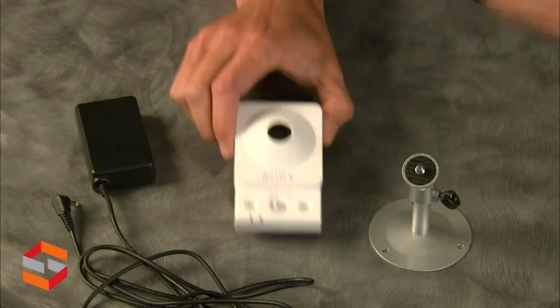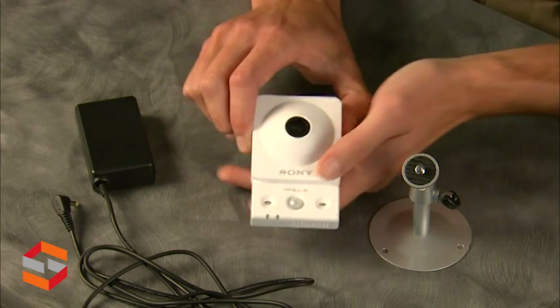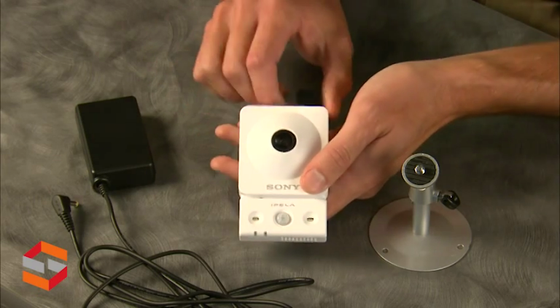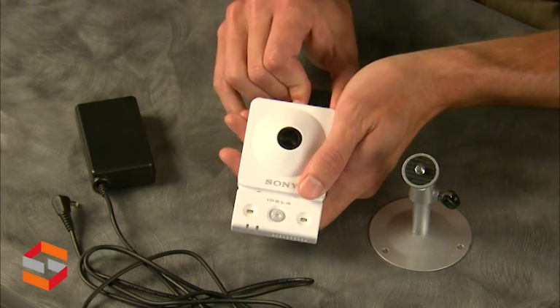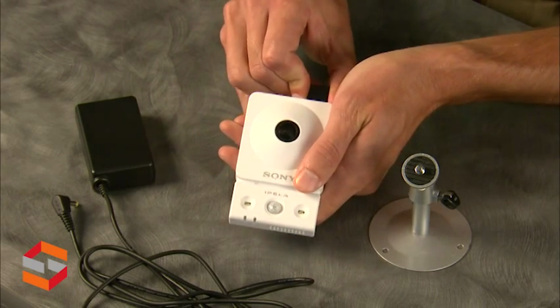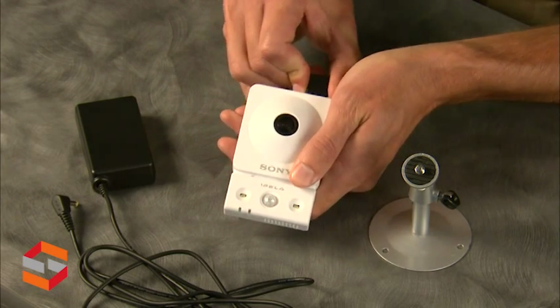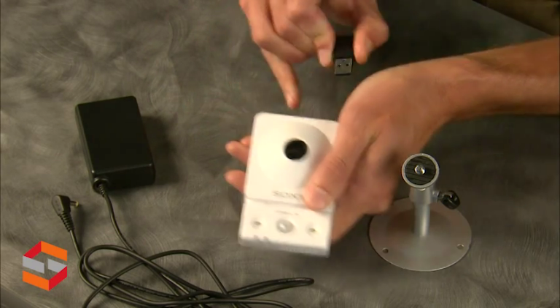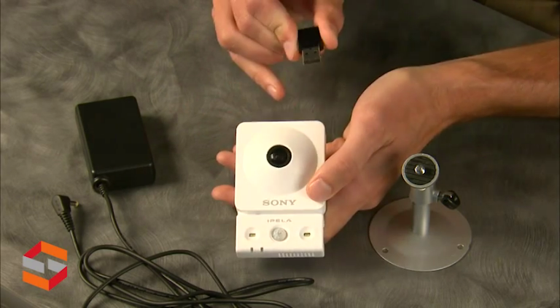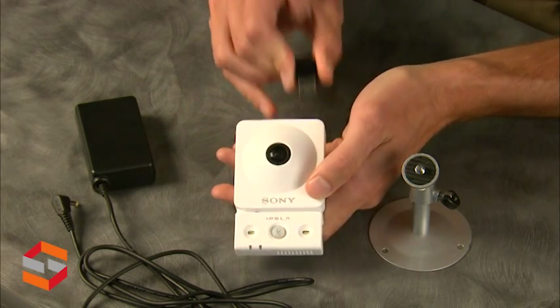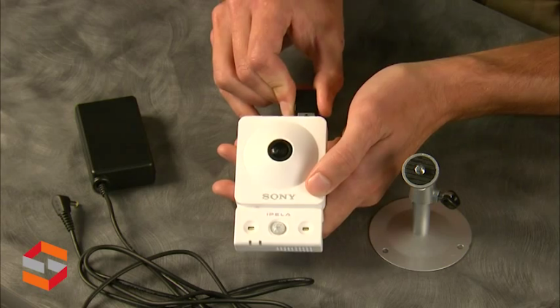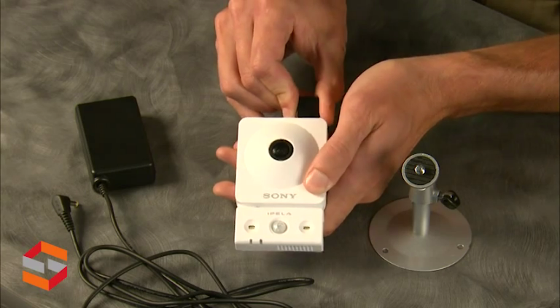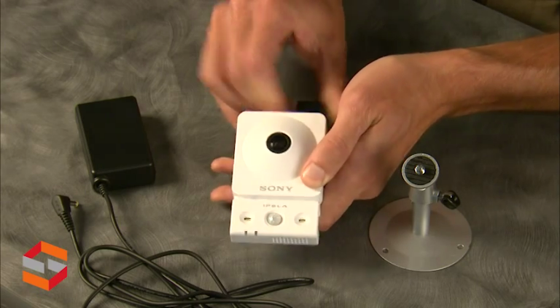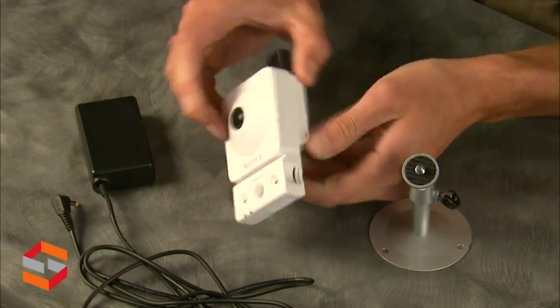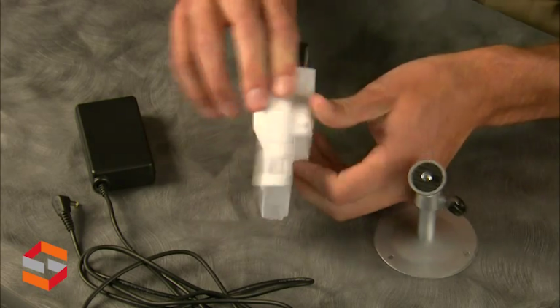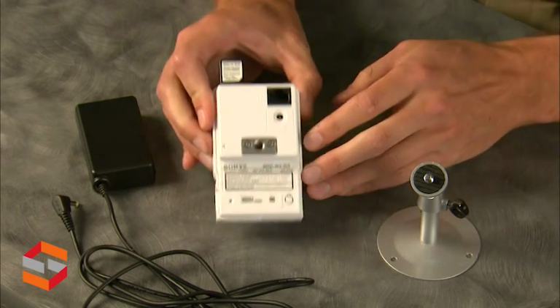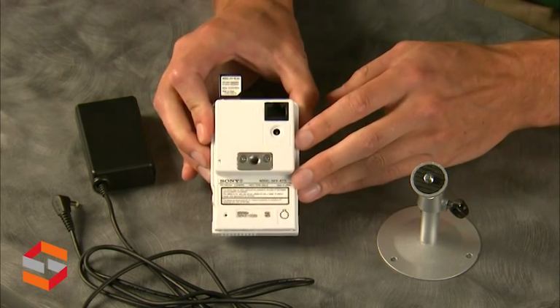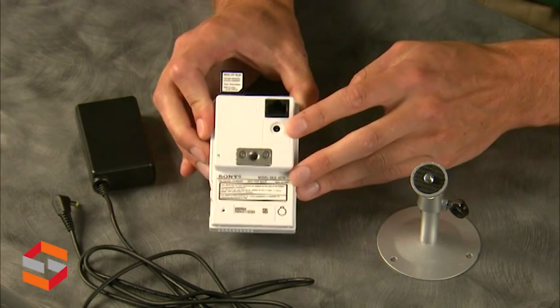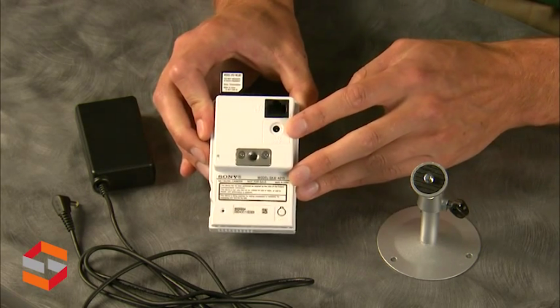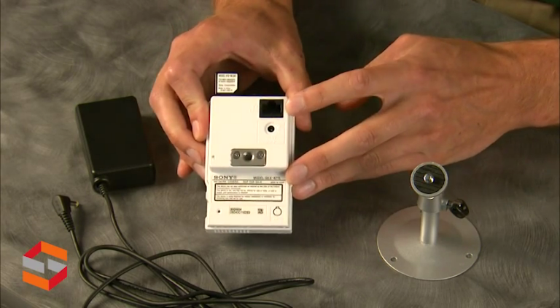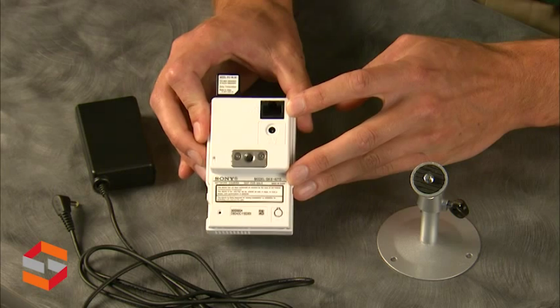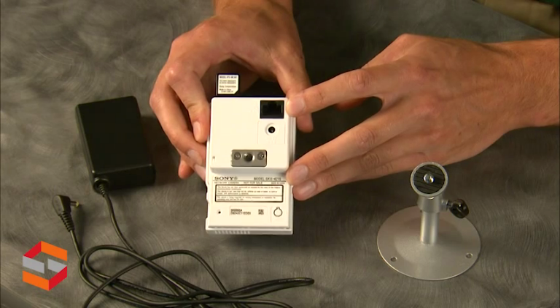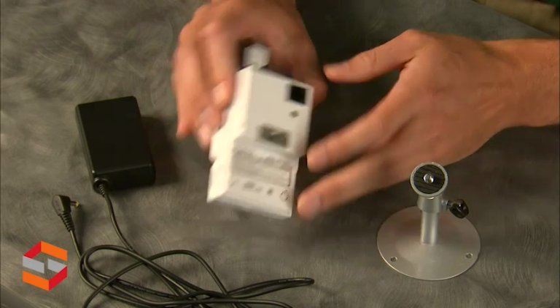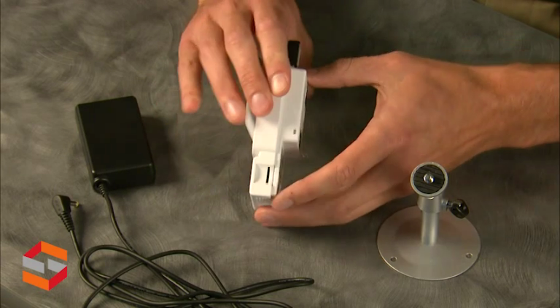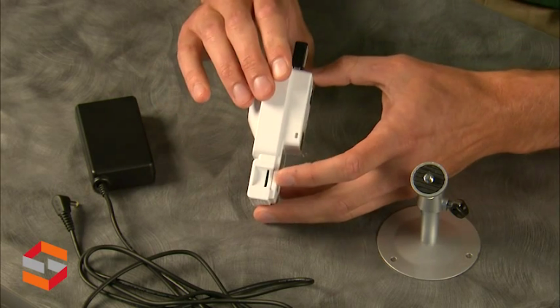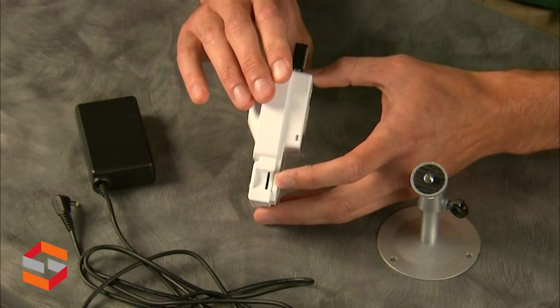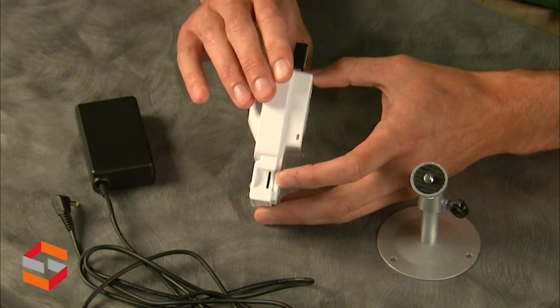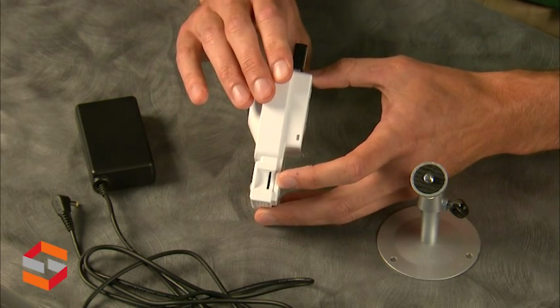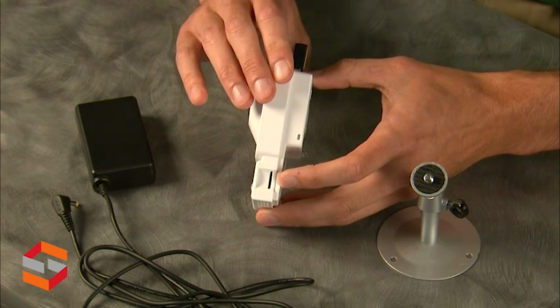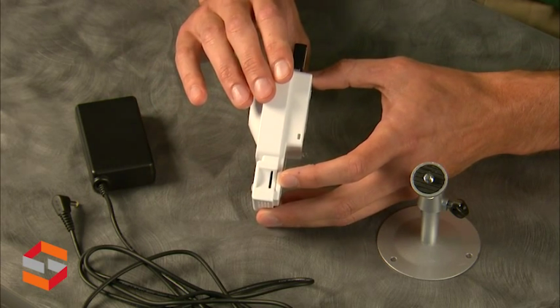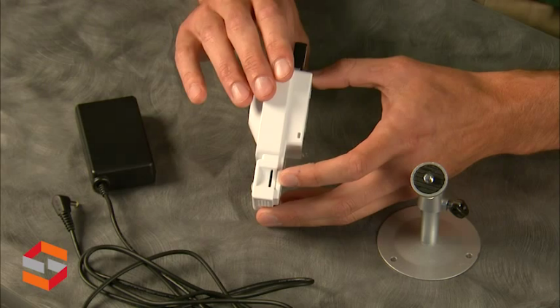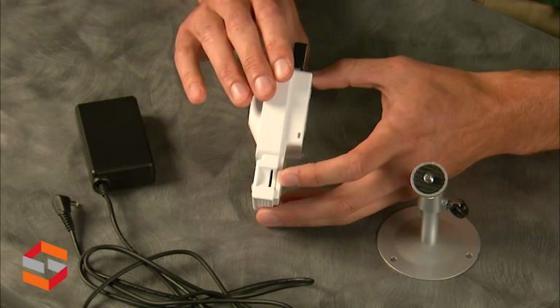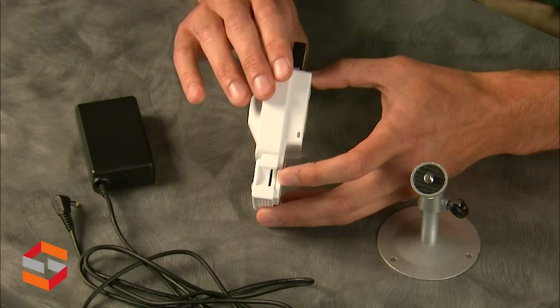The Wi-Fi module up top is removable. There is also a power input, LAN connection, and the micro SD slot. However, the SD card is not included.